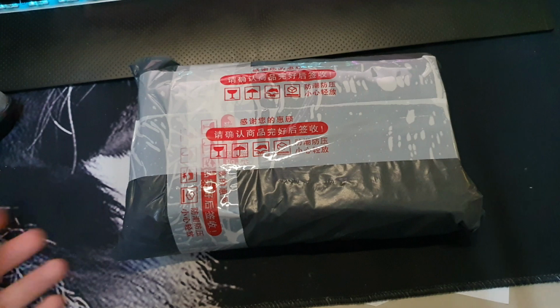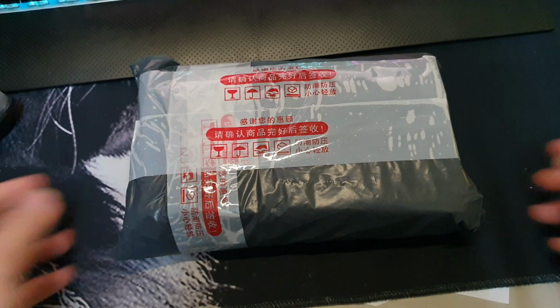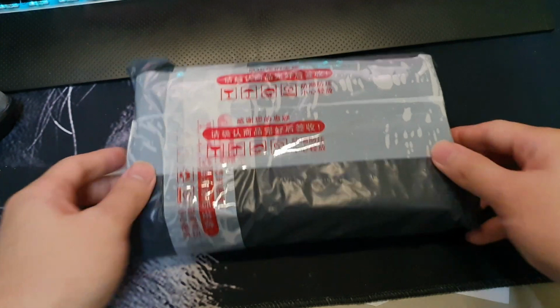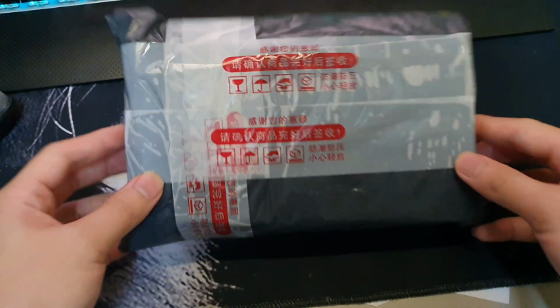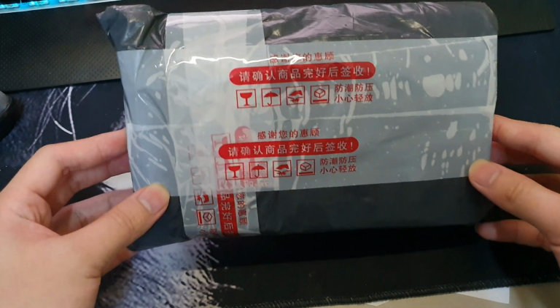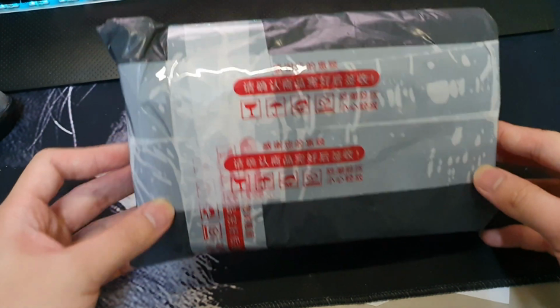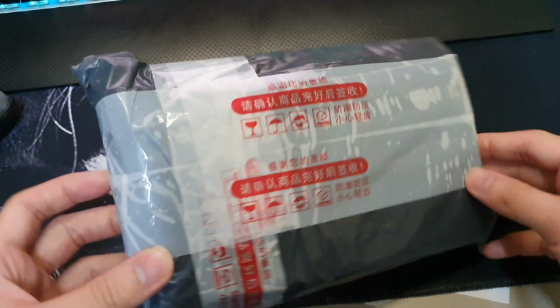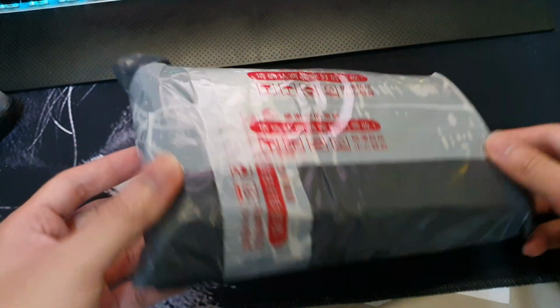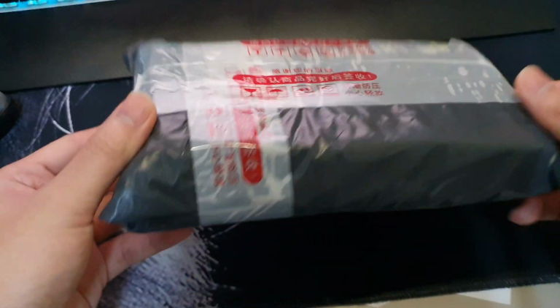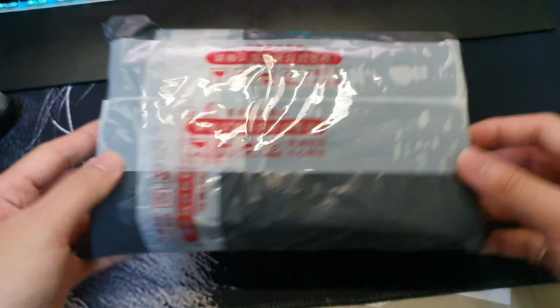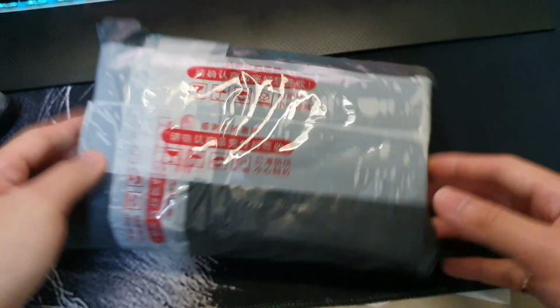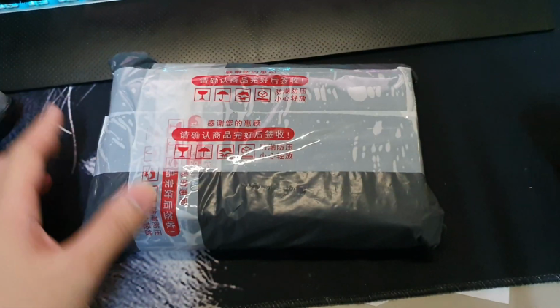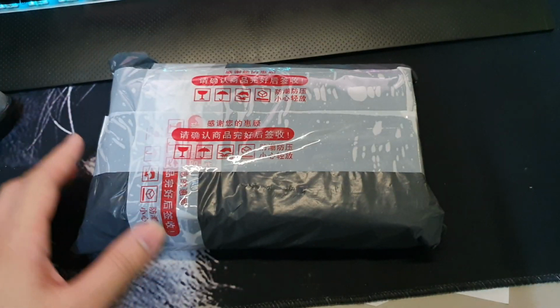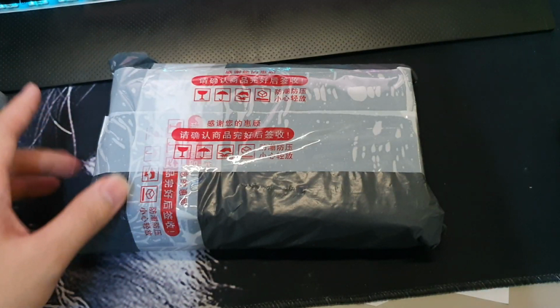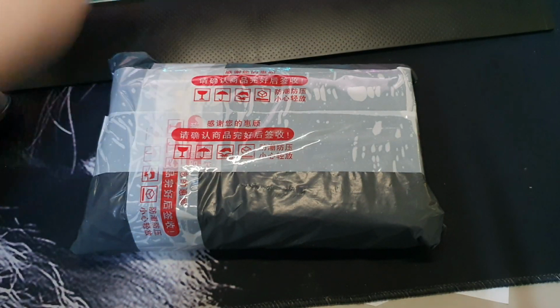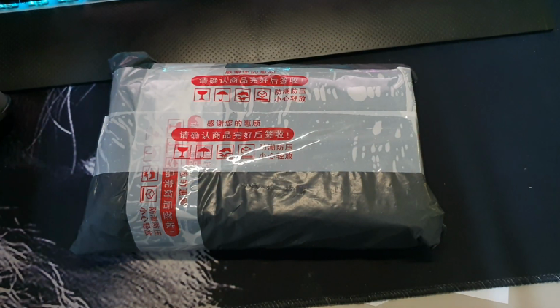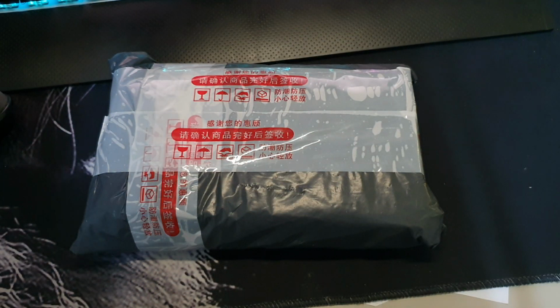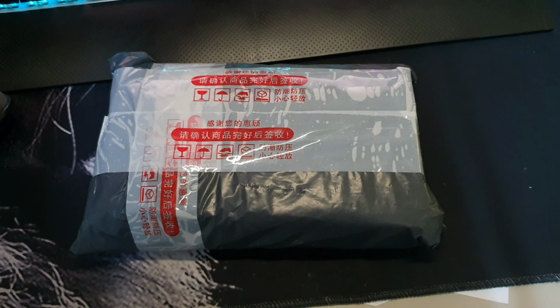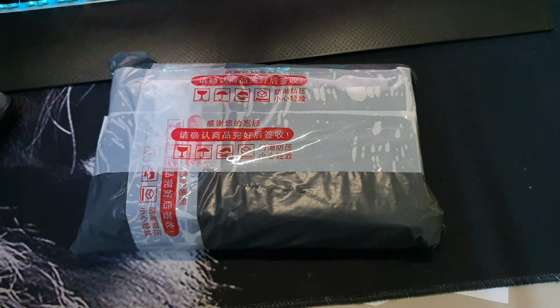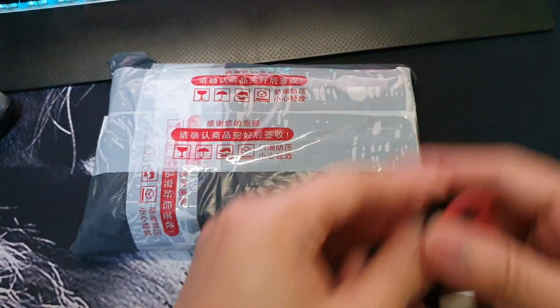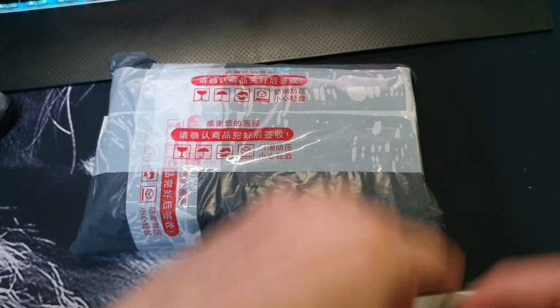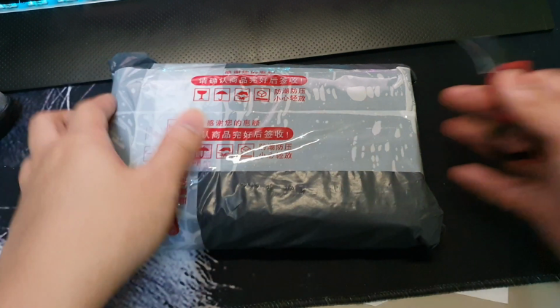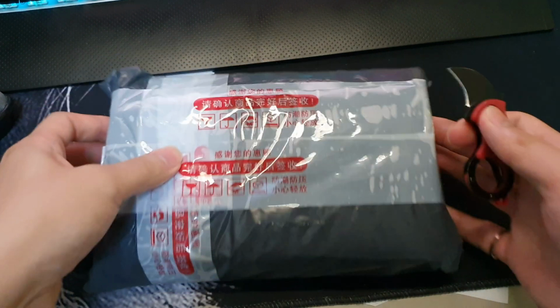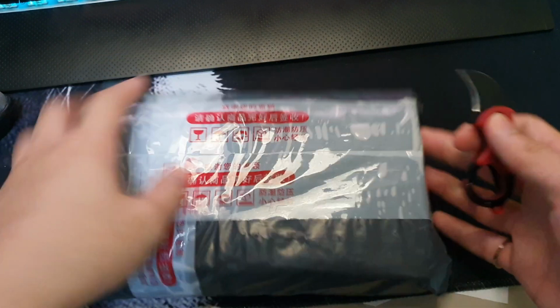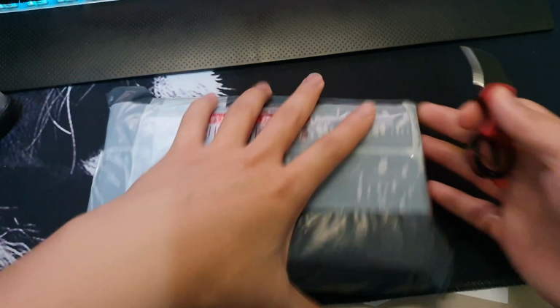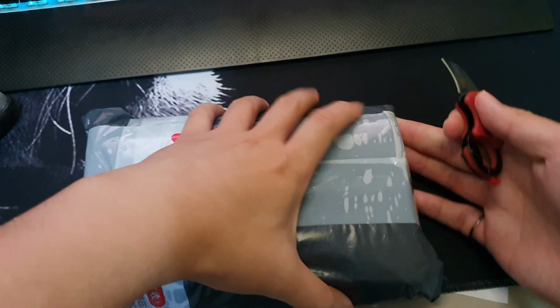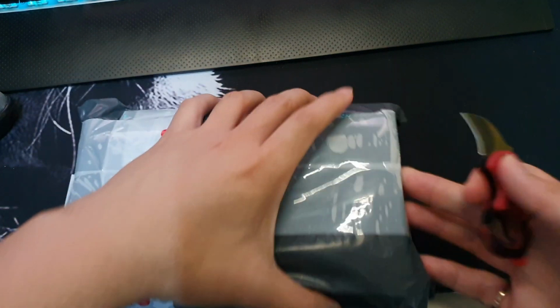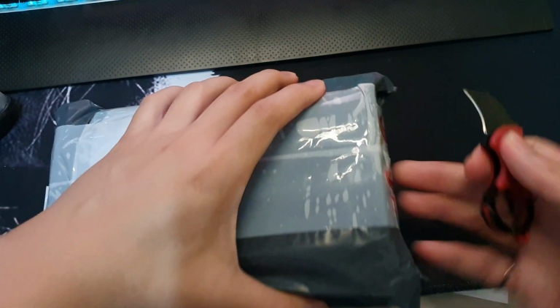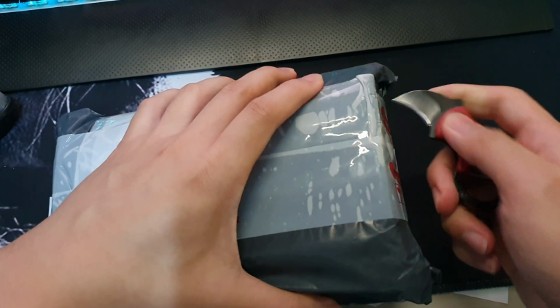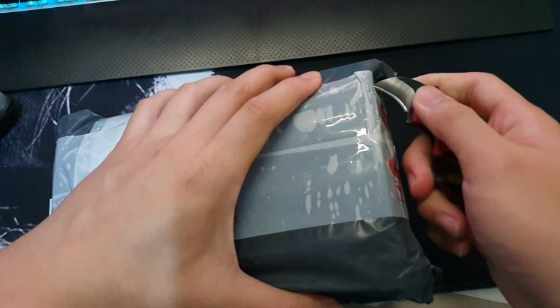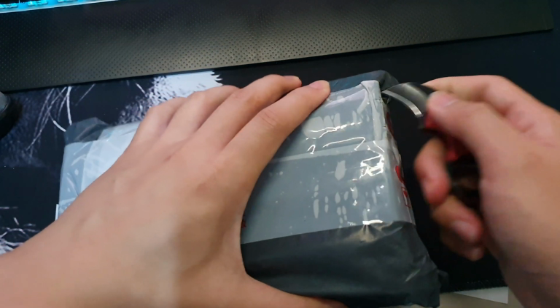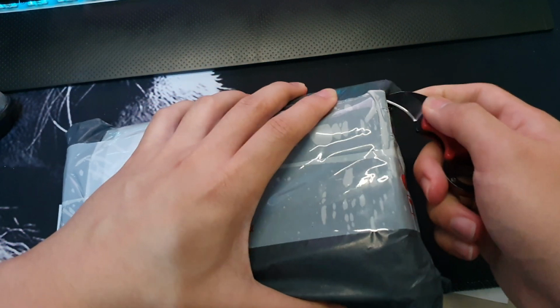Okay, so we've got our first item on the road to 10G. Let's get into it. Seems packed quite well.